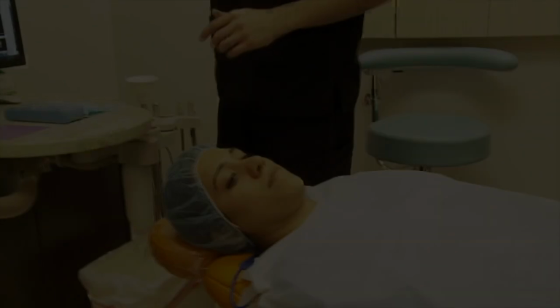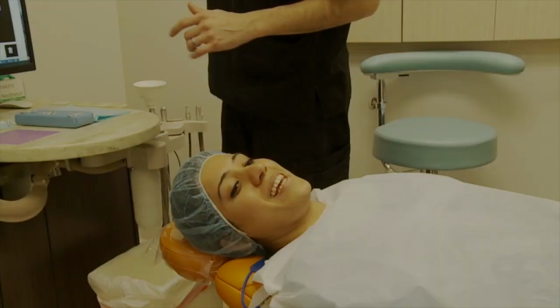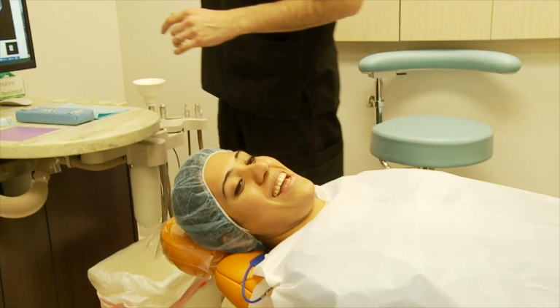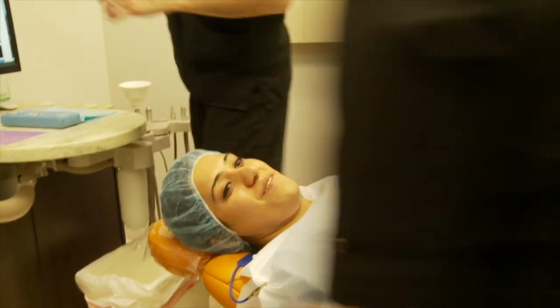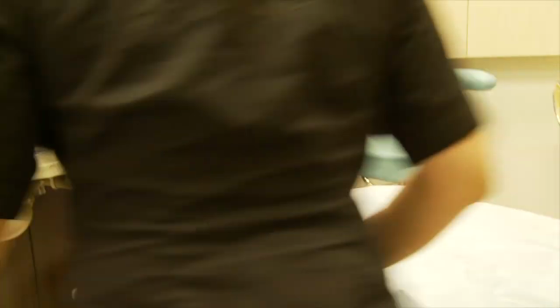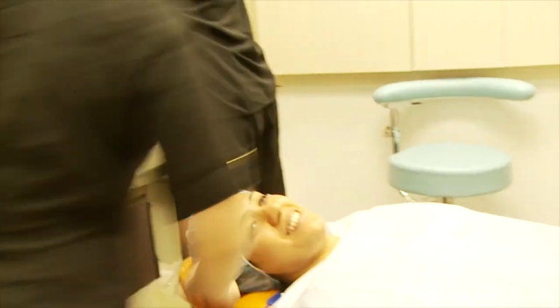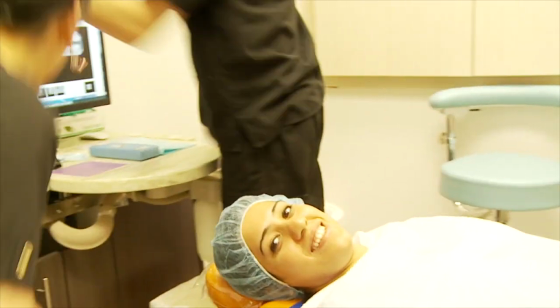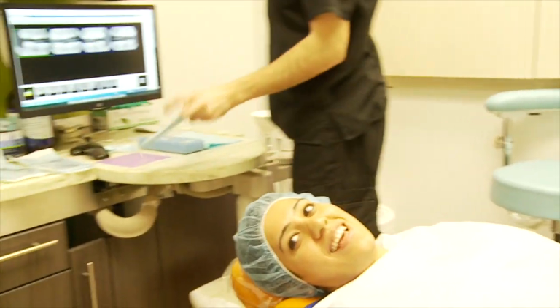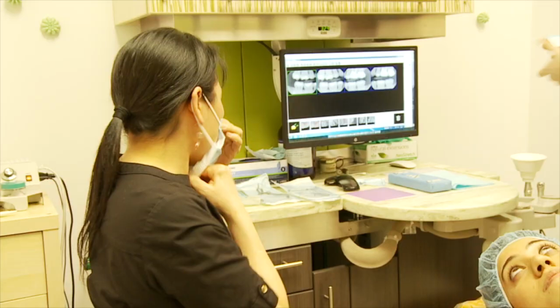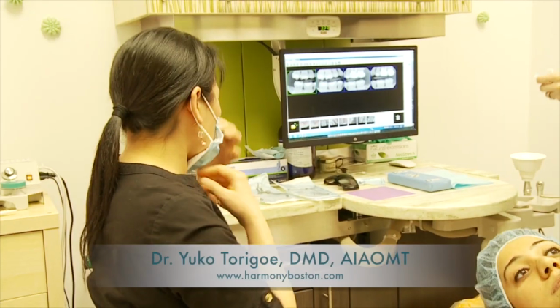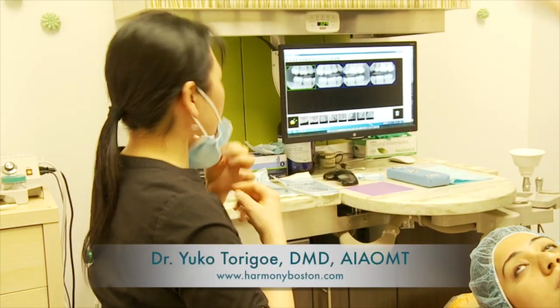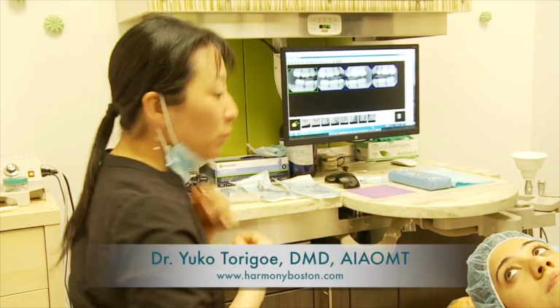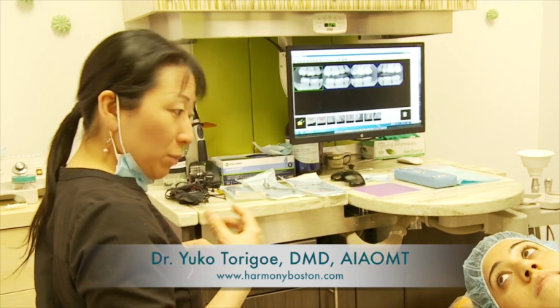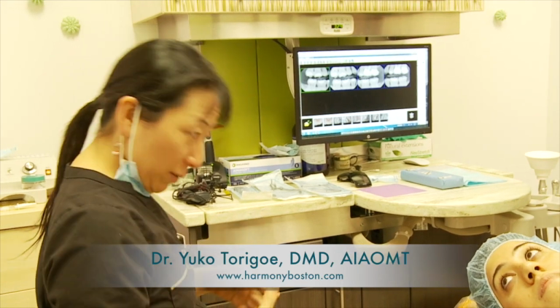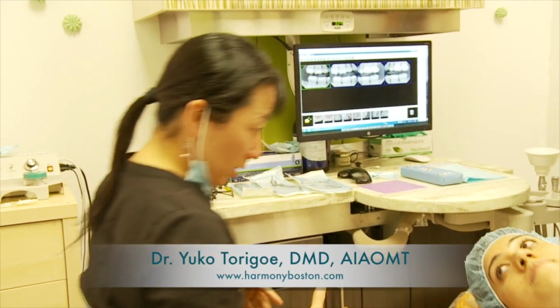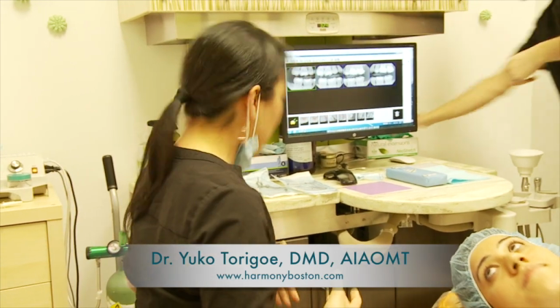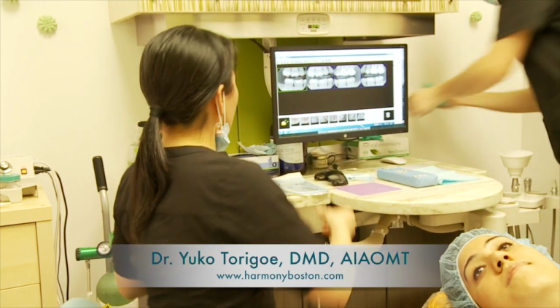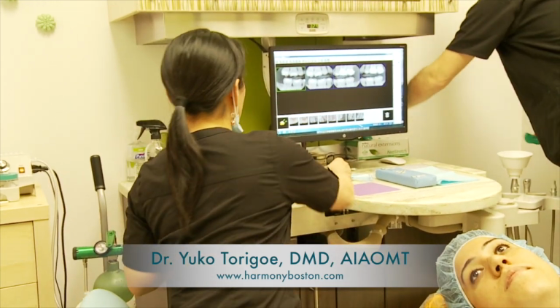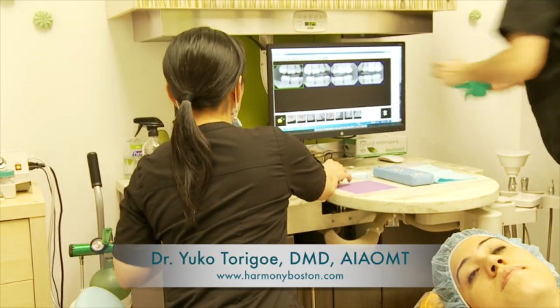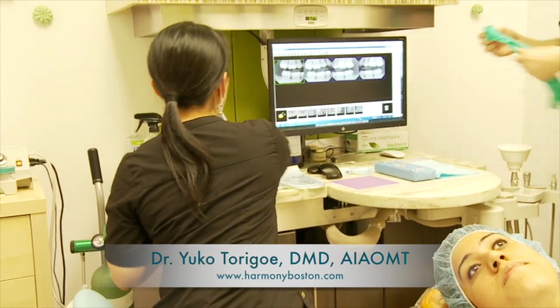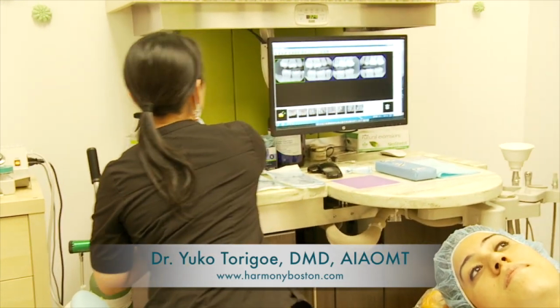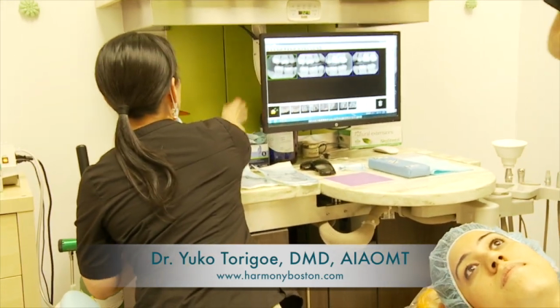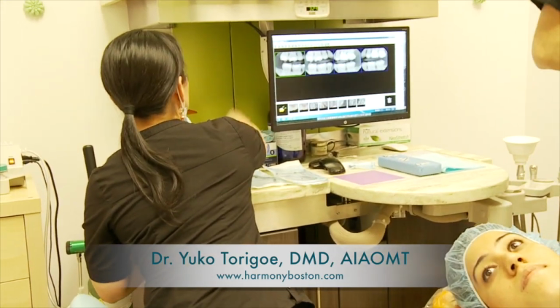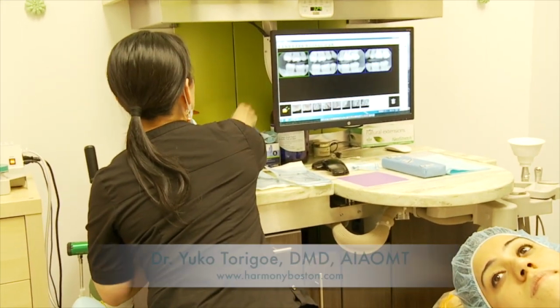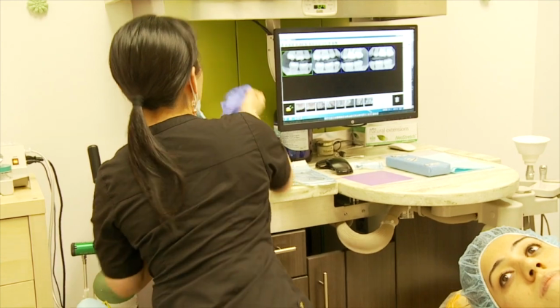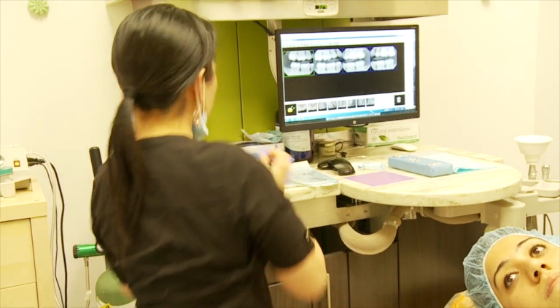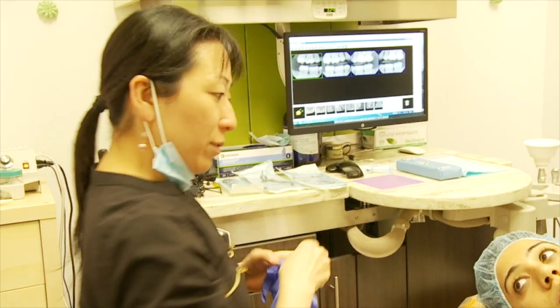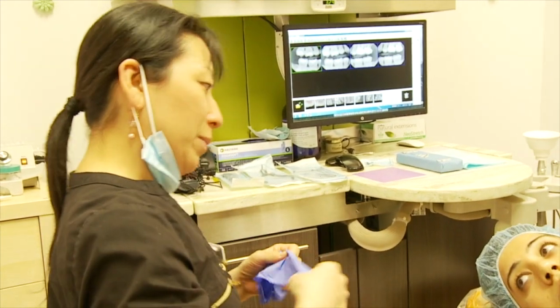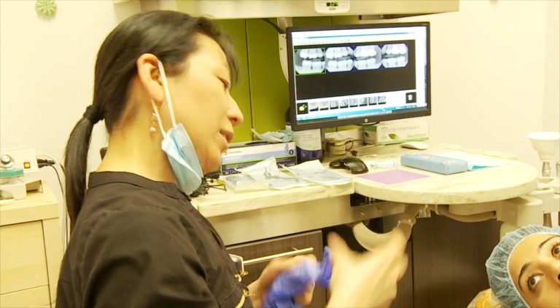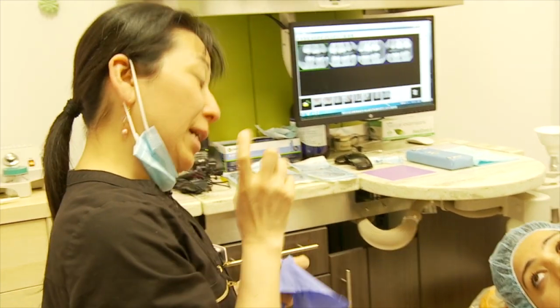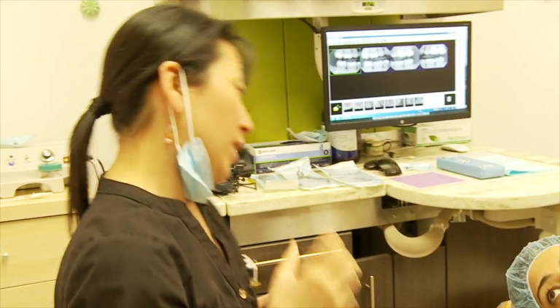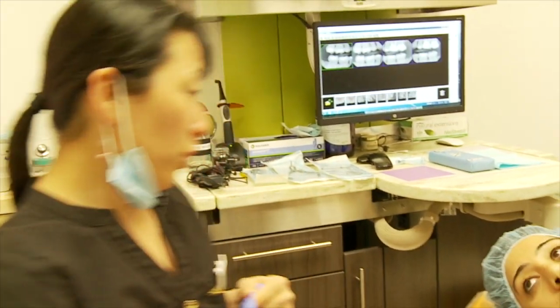Hello, I'm Dr. Yuko. Nice to see you again. So we're going to remove your mercury filling today. What I'm going to do is after I get you numb, I'm going to give you activated charcoal.